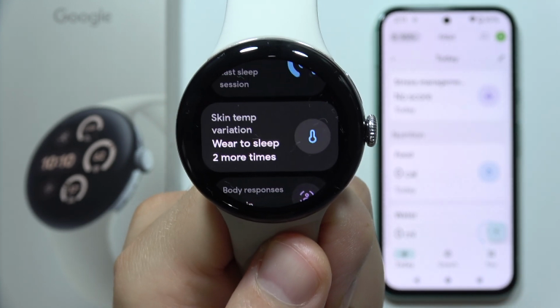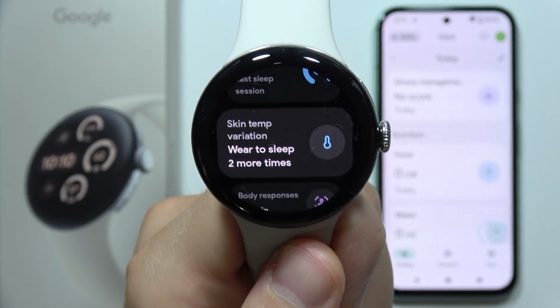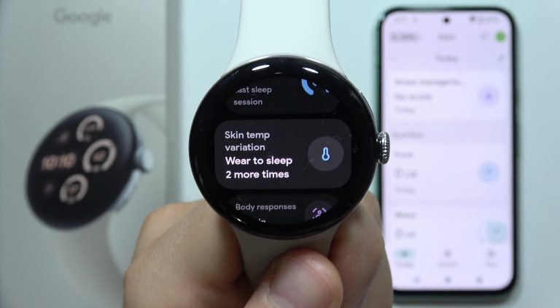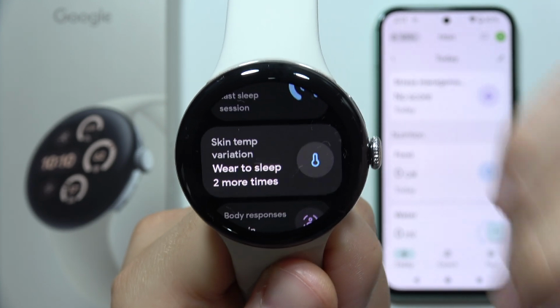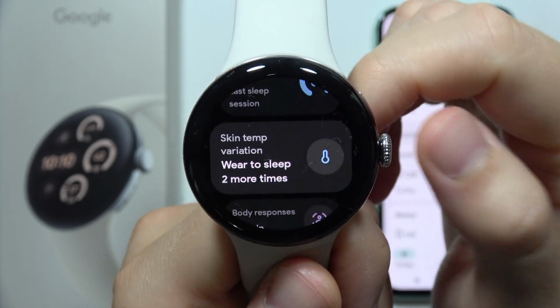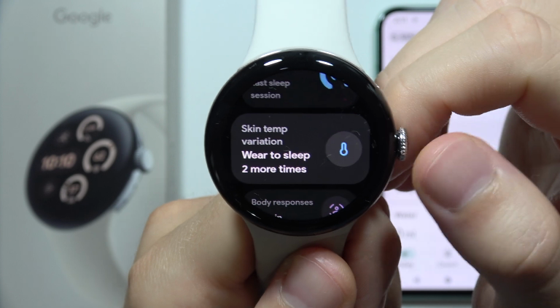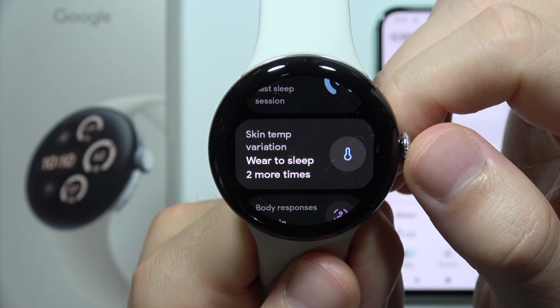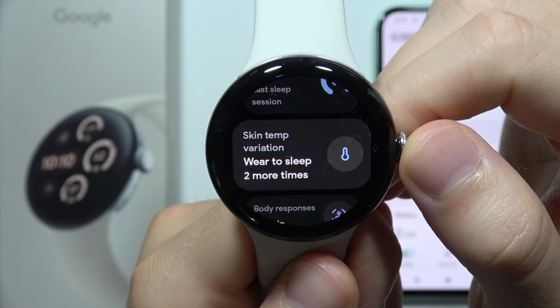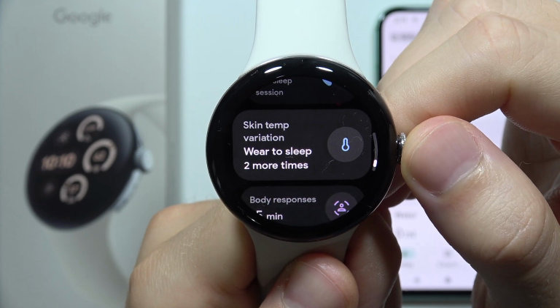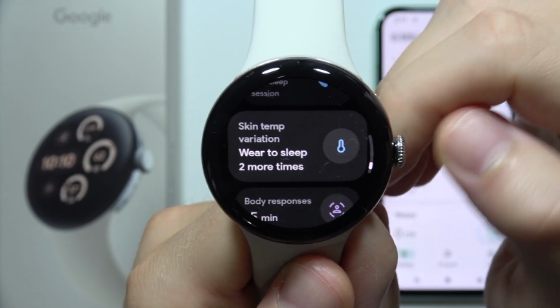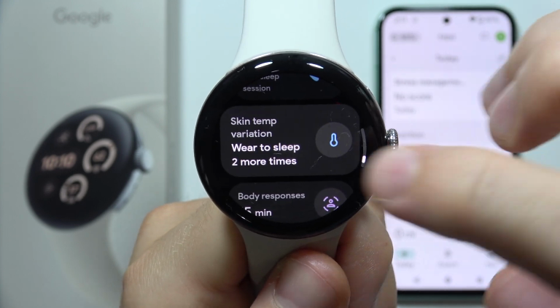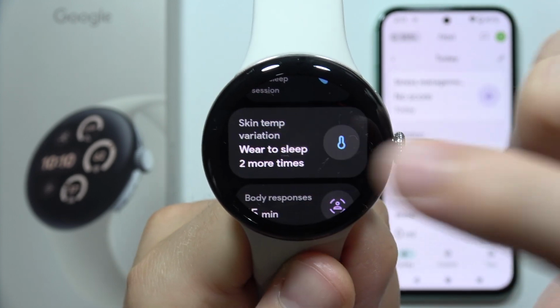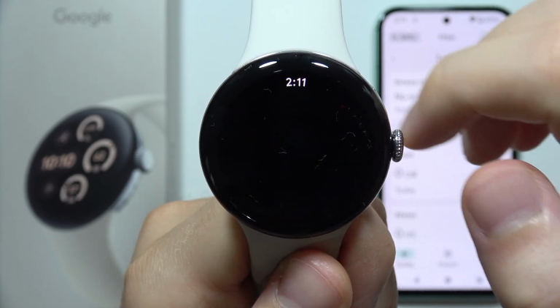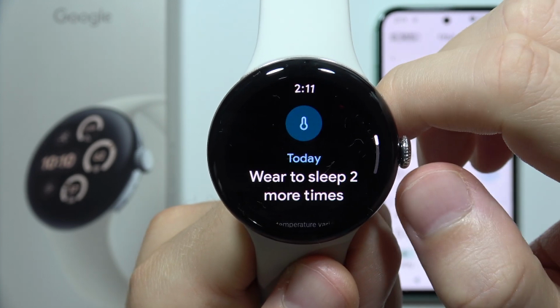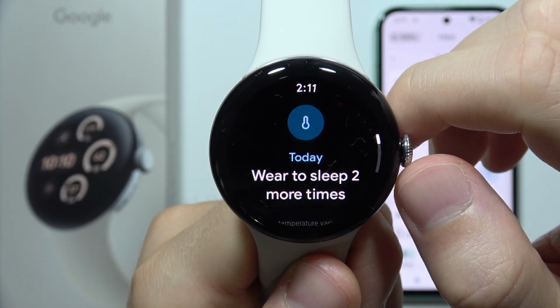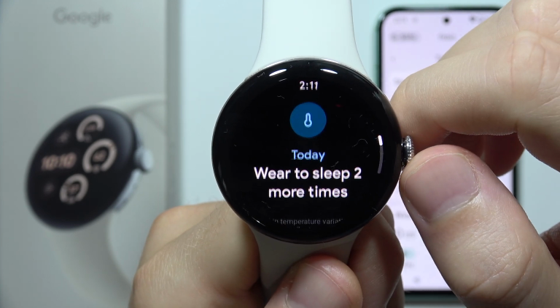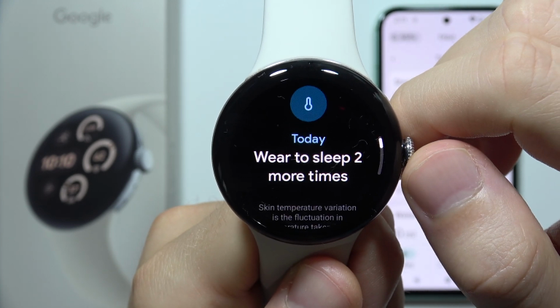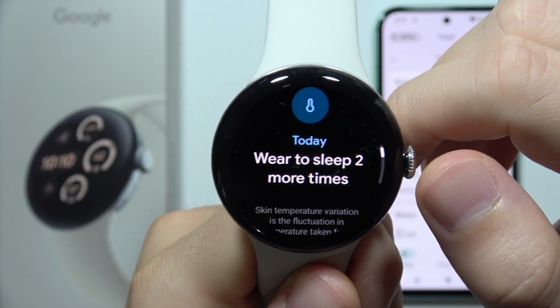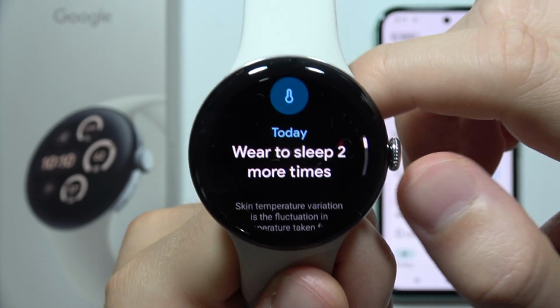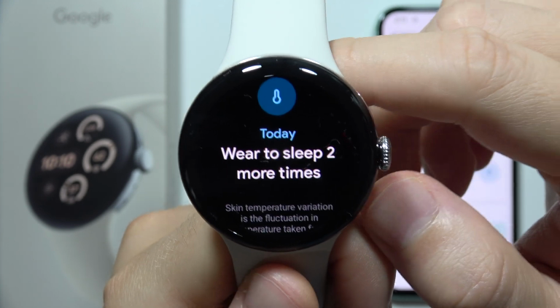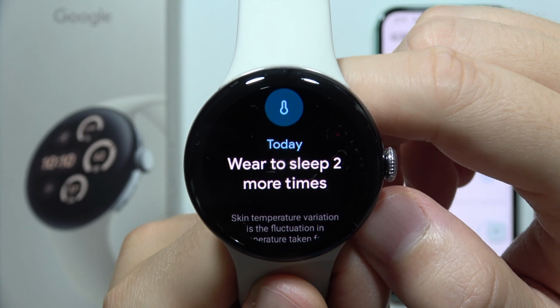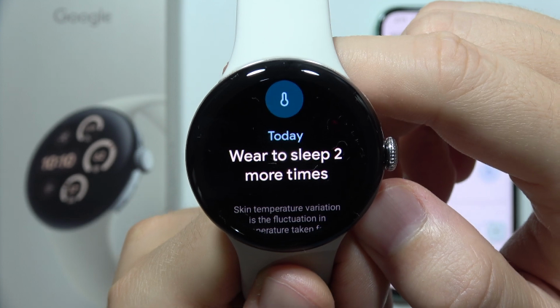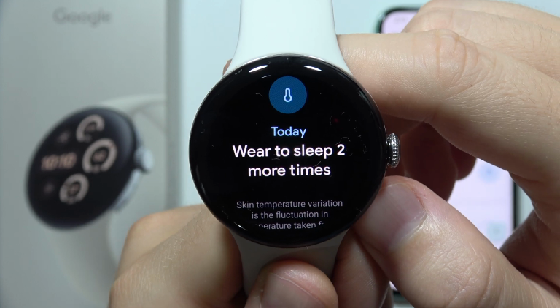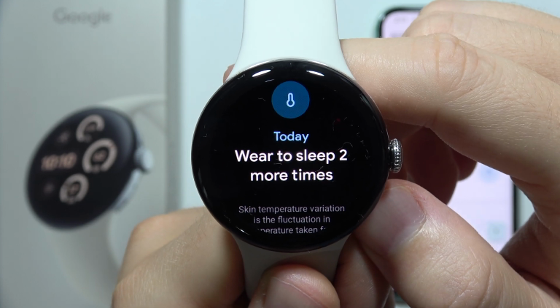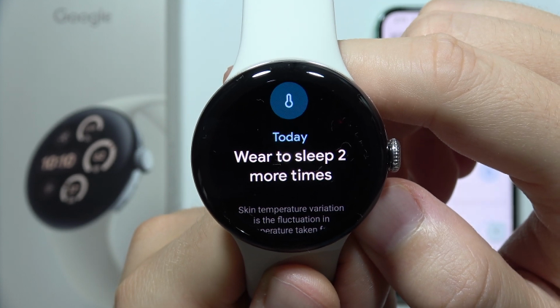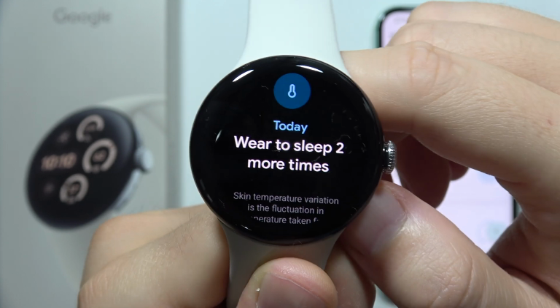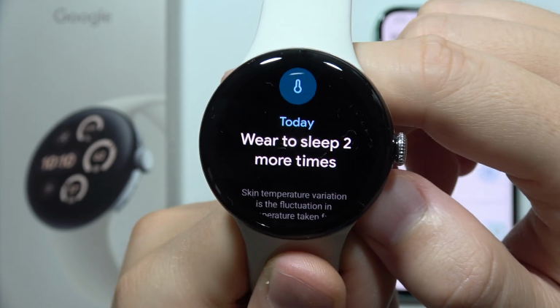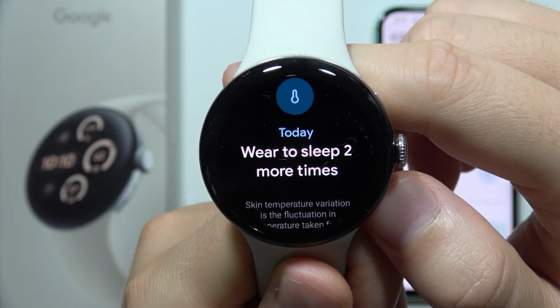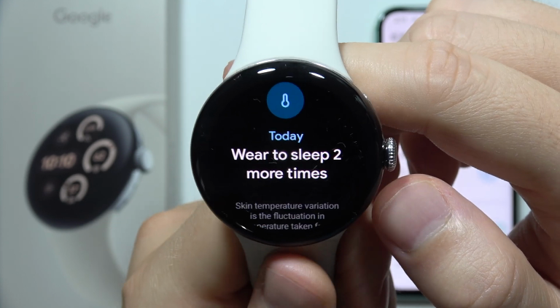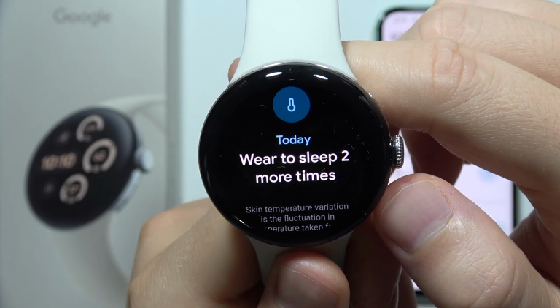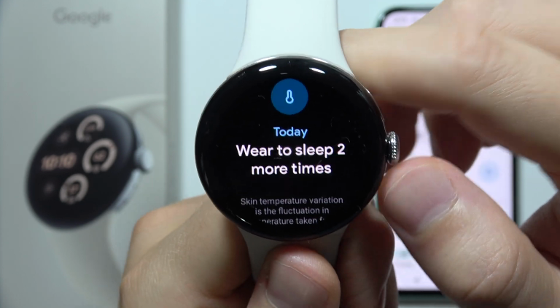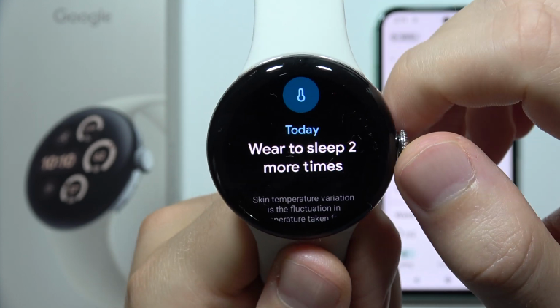It actually automatically checks the skin temperature while you are sleeping. When you tap here, you can see information that we have to wear this device to sleep two more times to get full data.